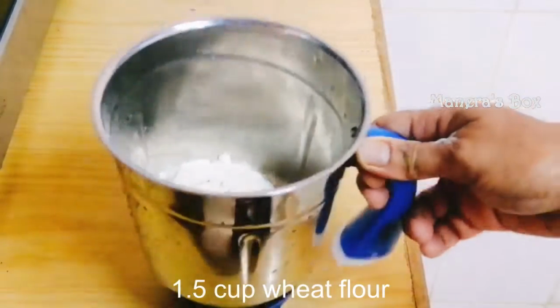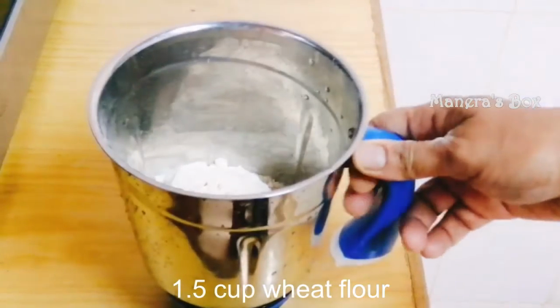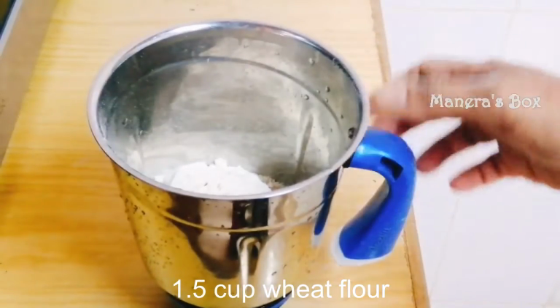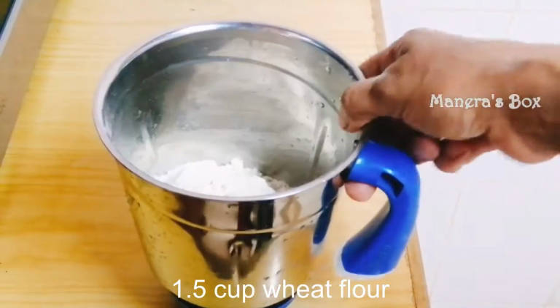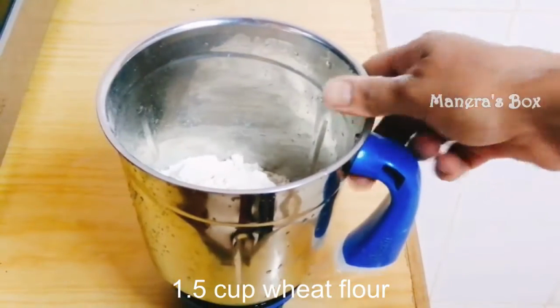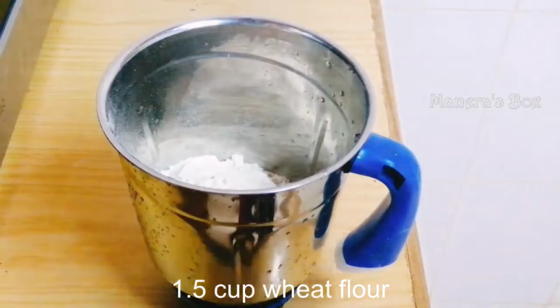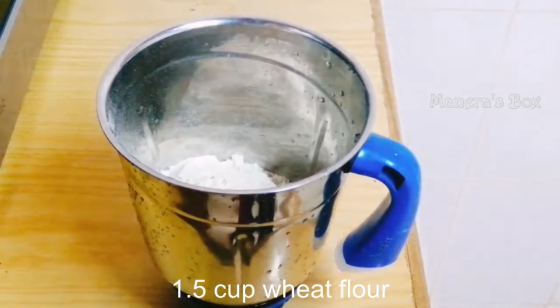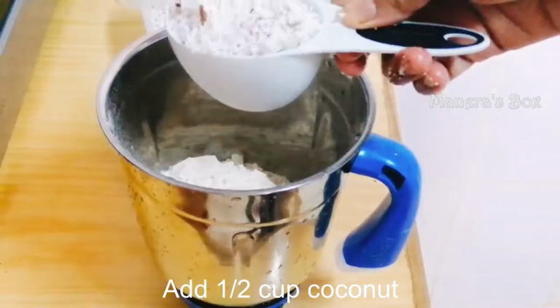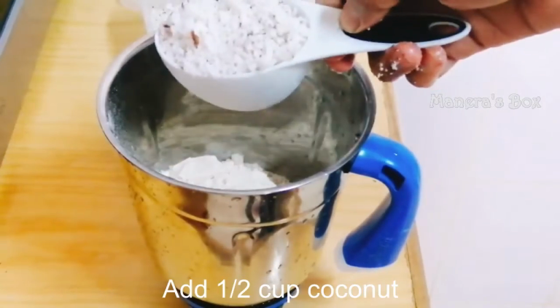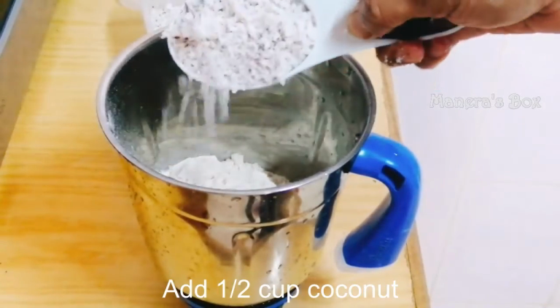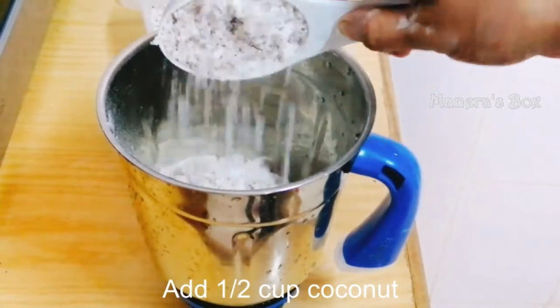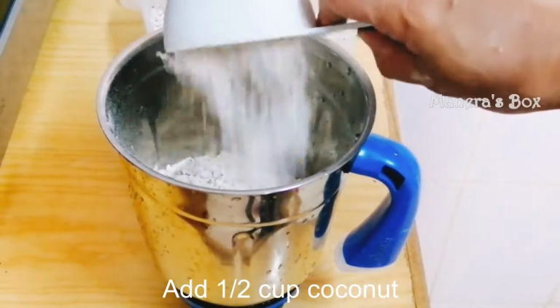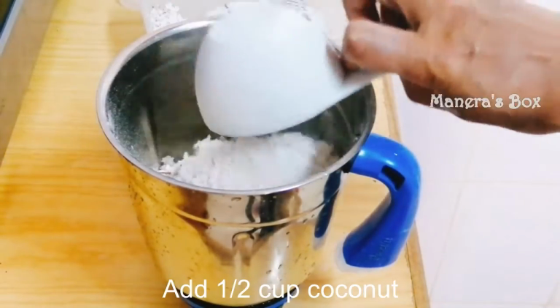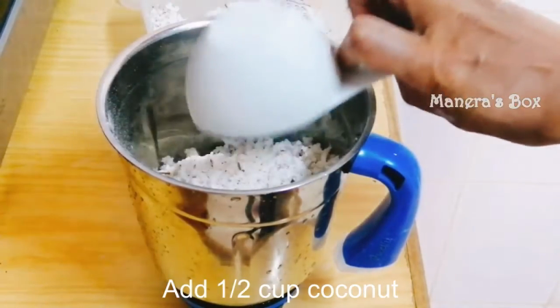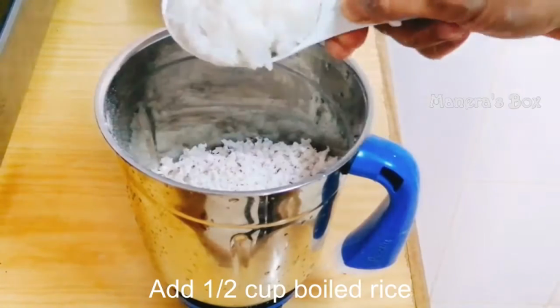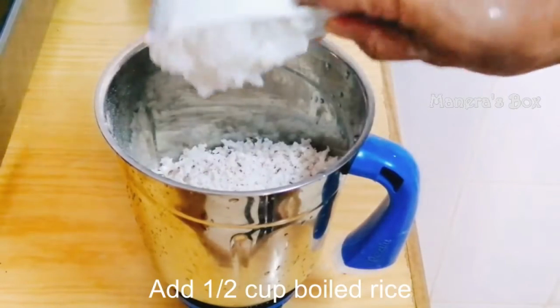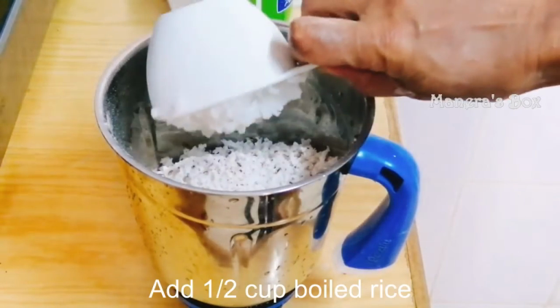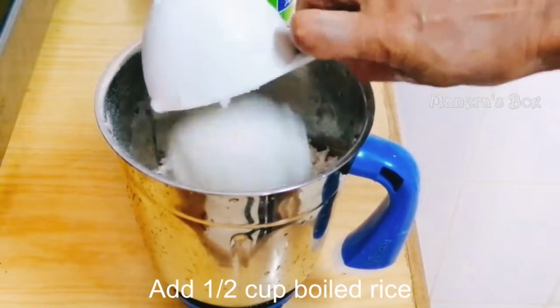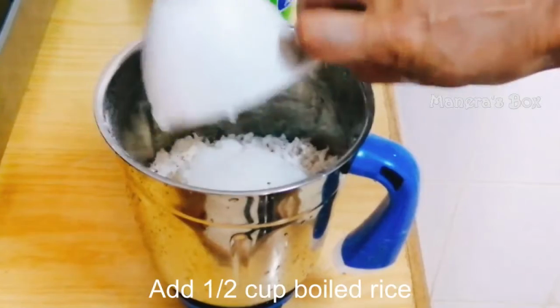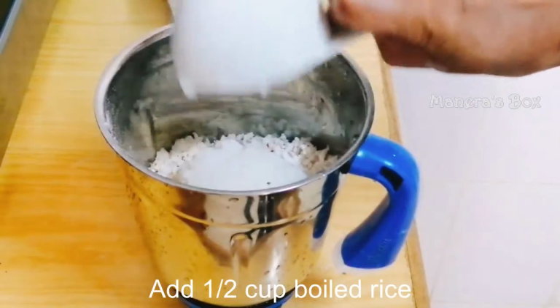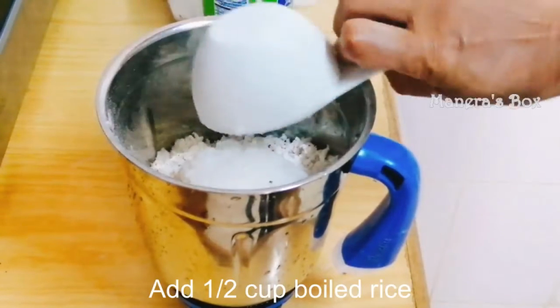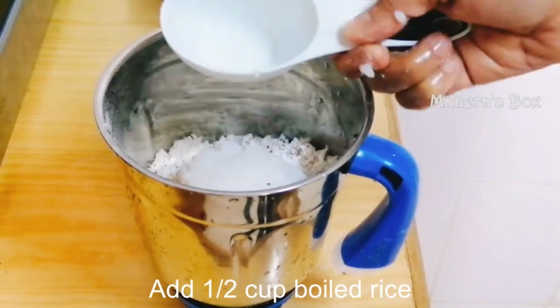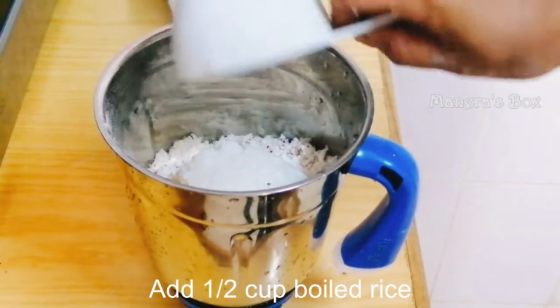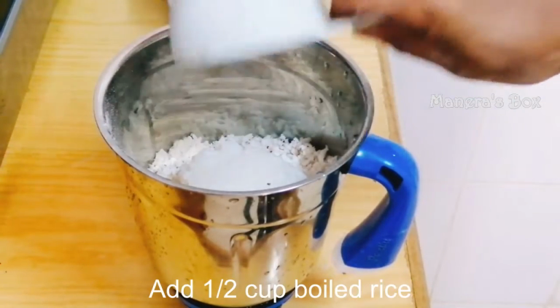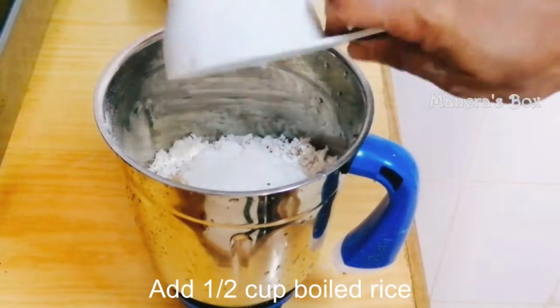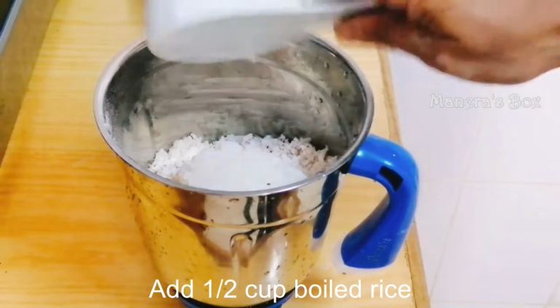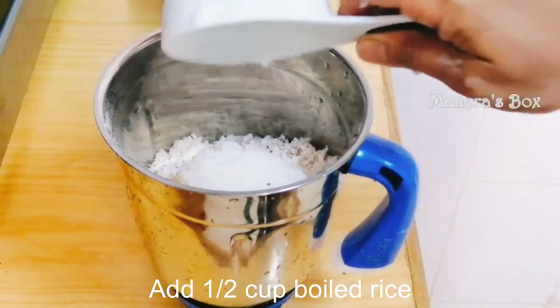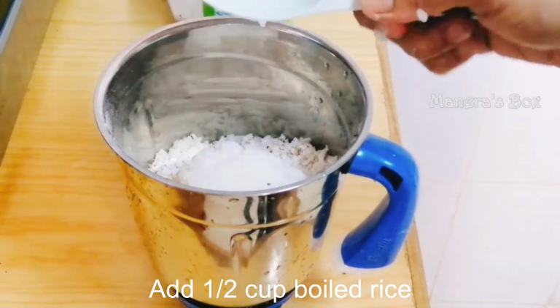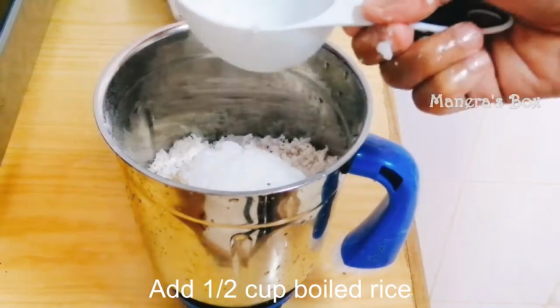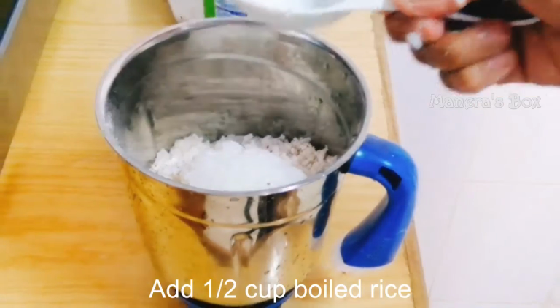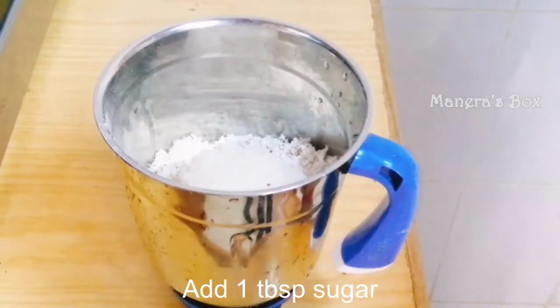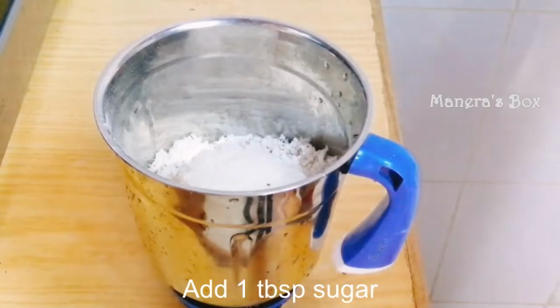Let me just put the dish in a container. We are going to make 1 half cup of shakir. We add 1 tbsp of sugar.